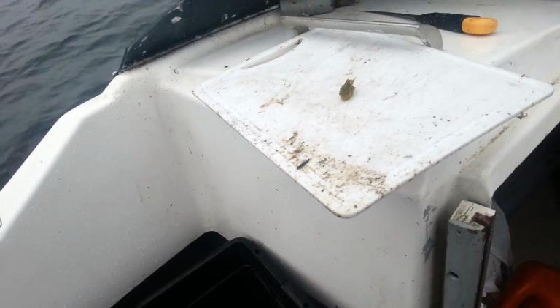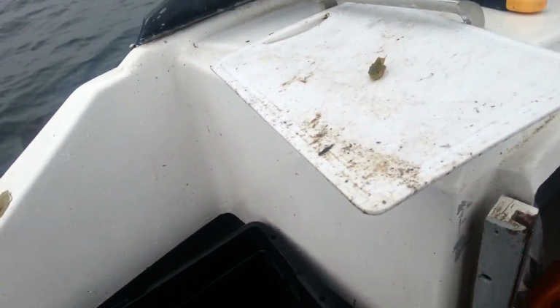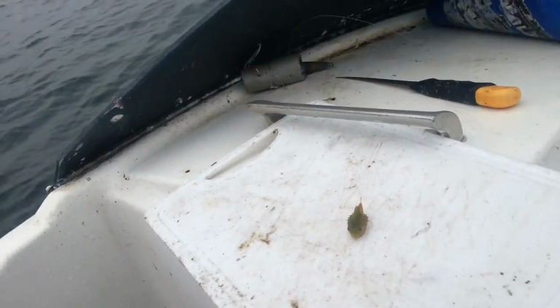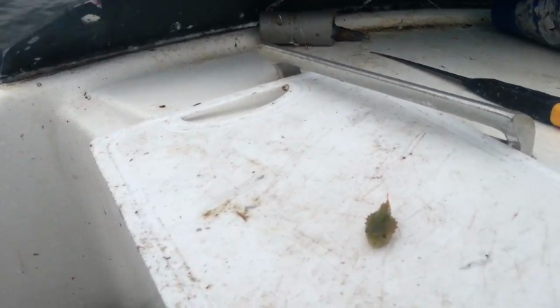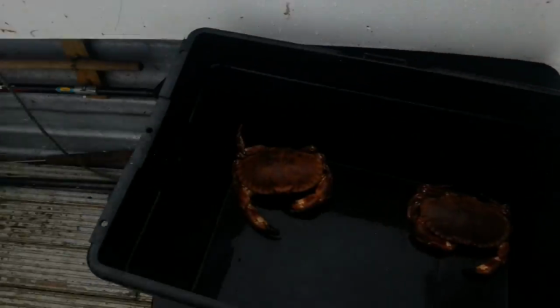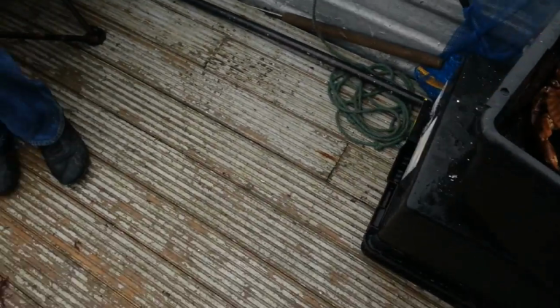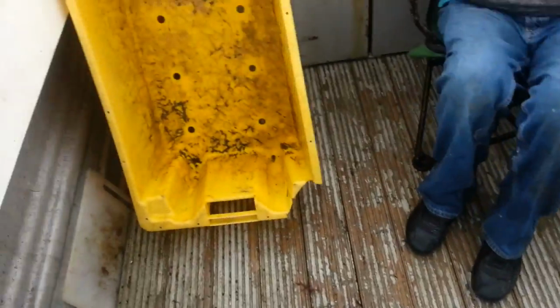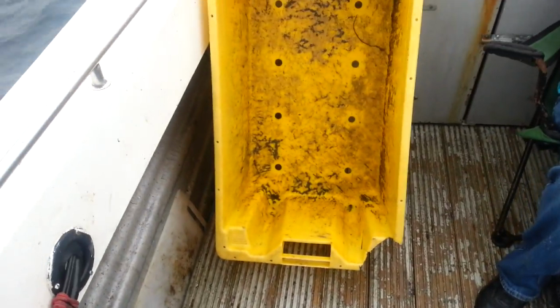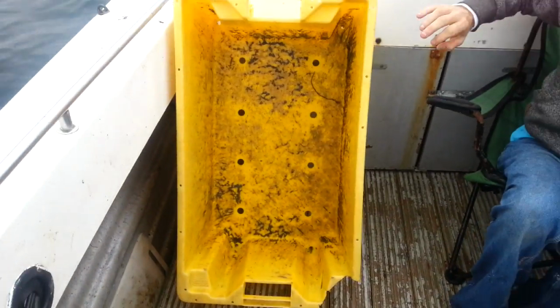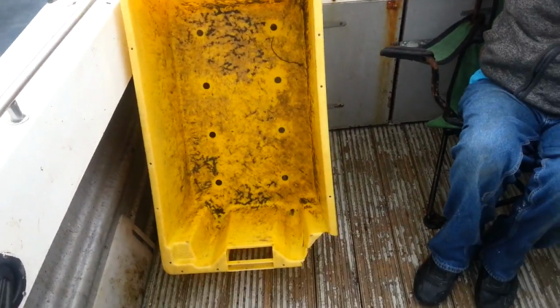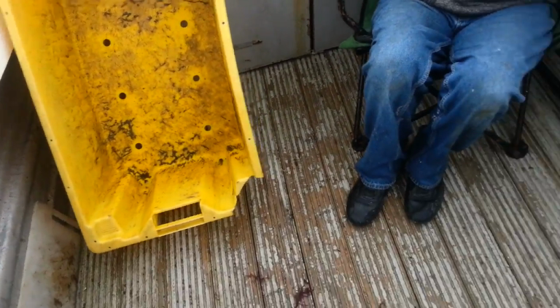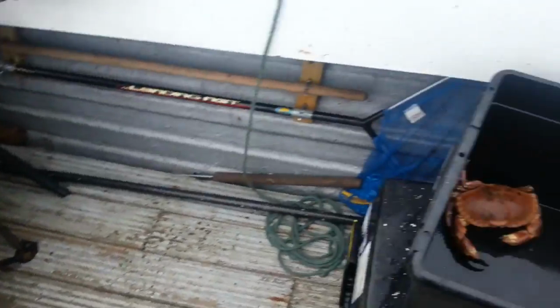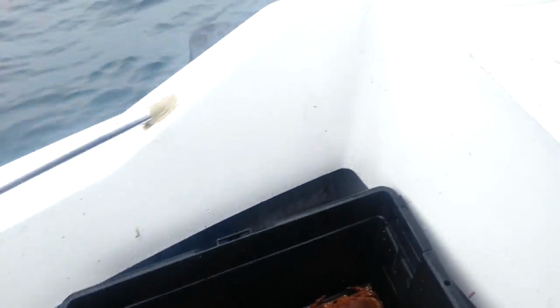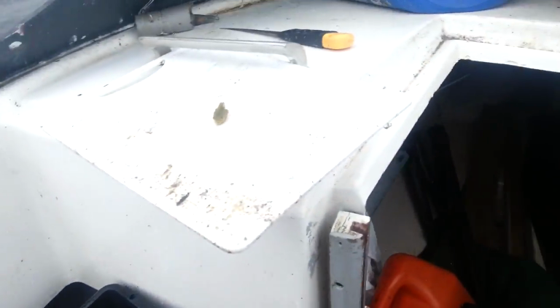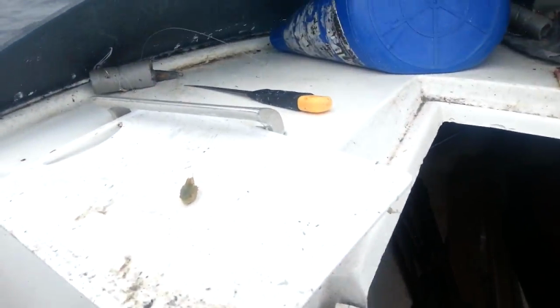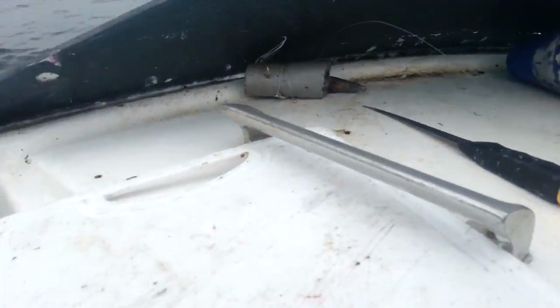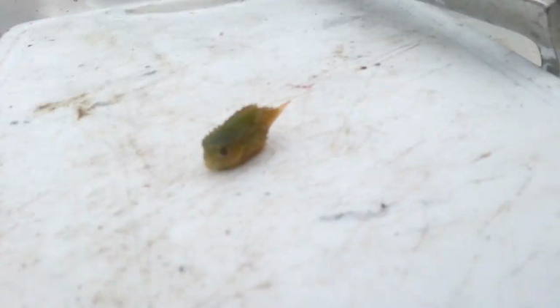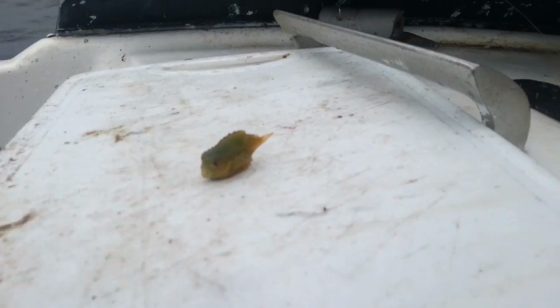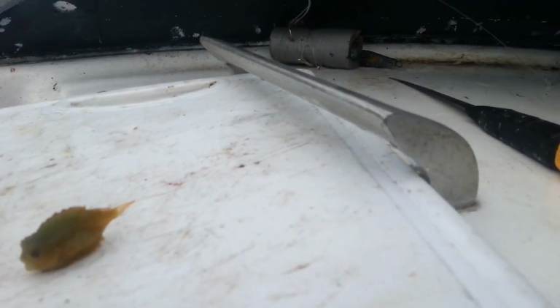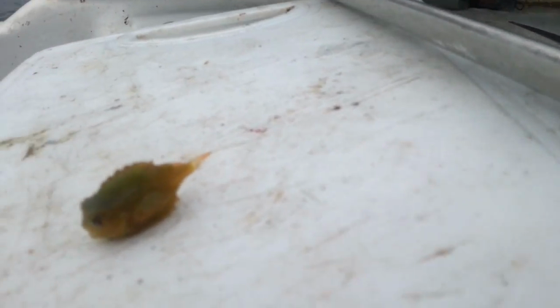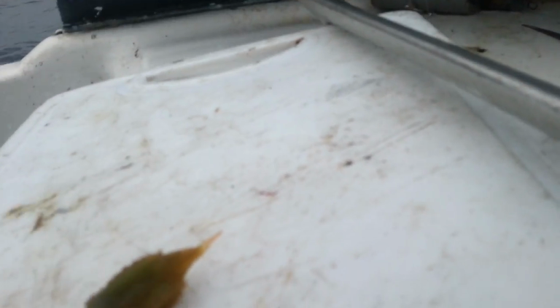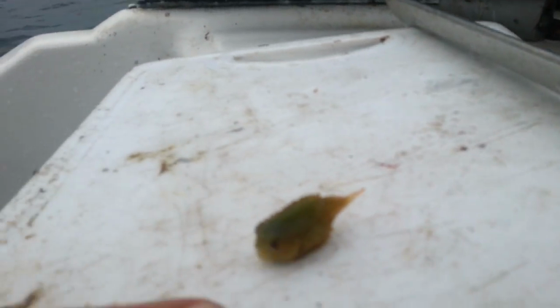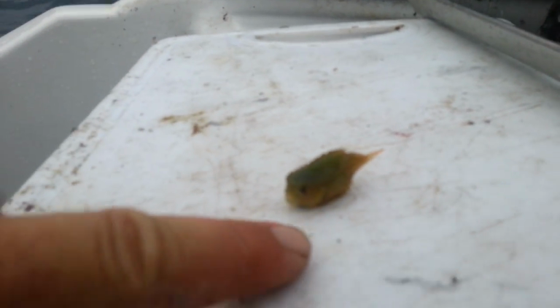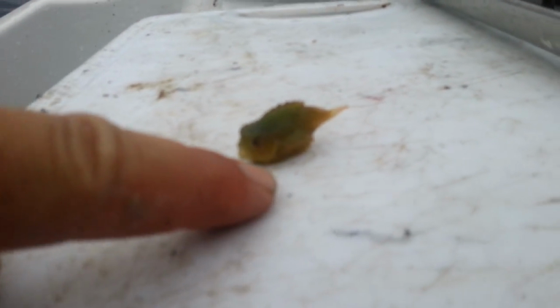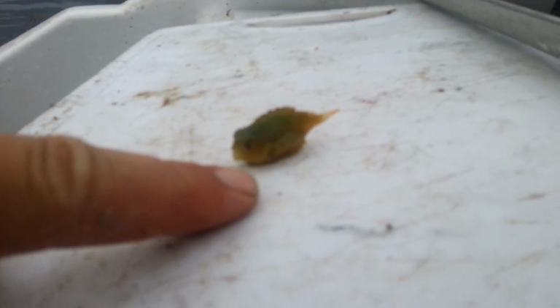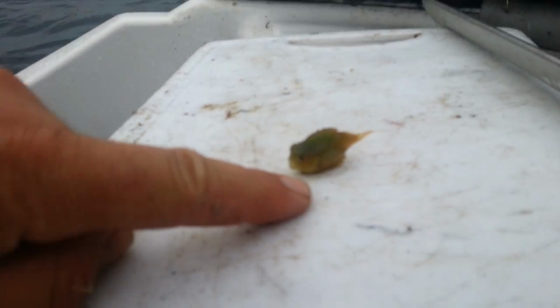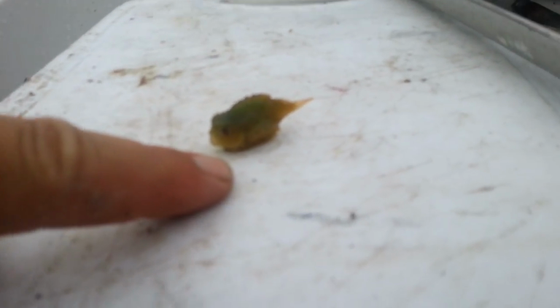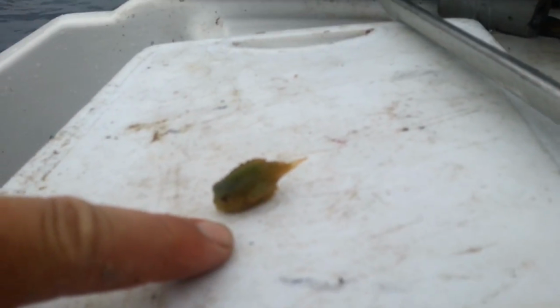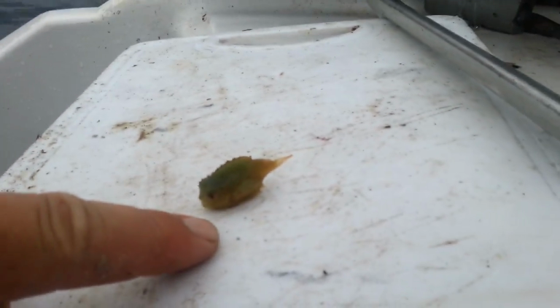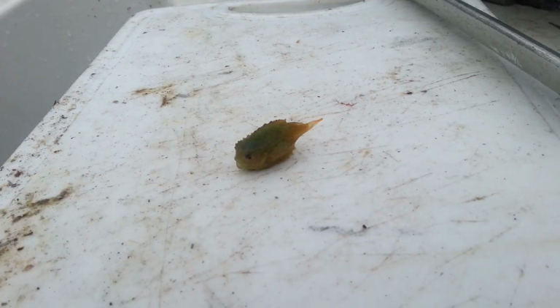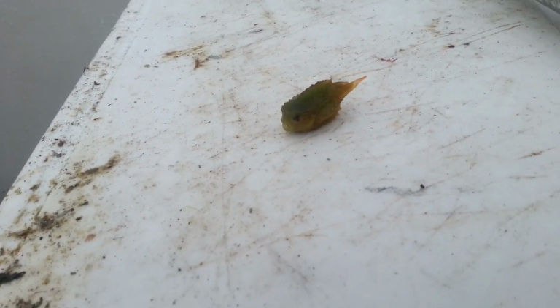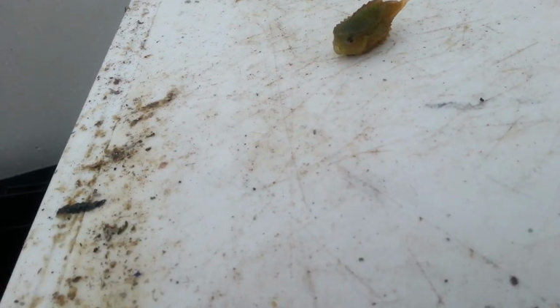Ok guys, just picked that up out of the sea because it was just floating under the surface, and inside it, look at this, the size of my finger. This is zoomed in alright.